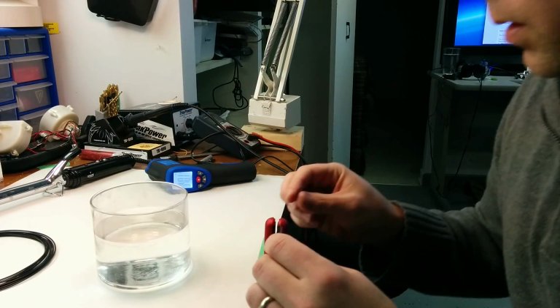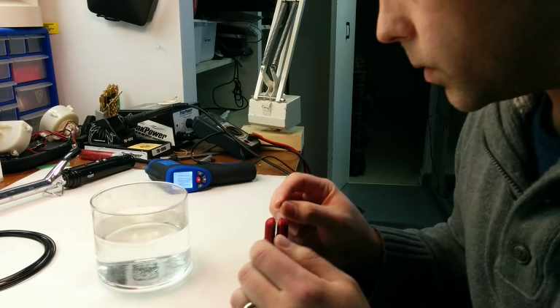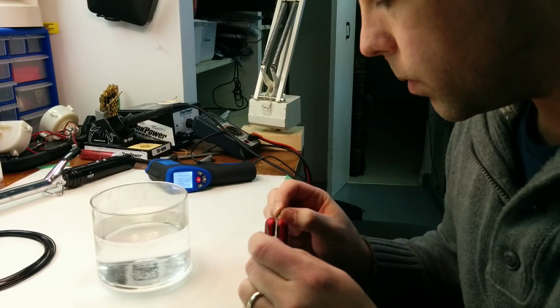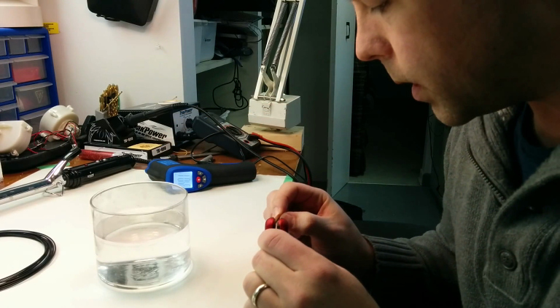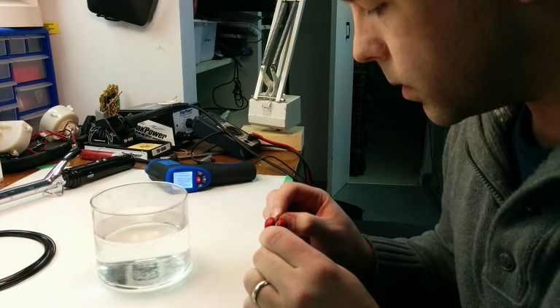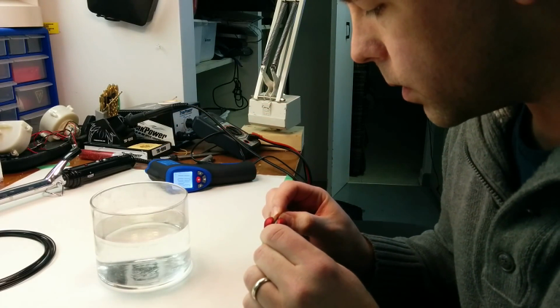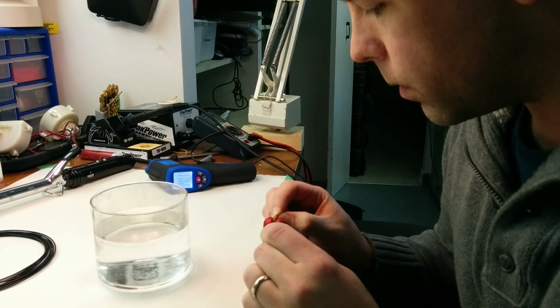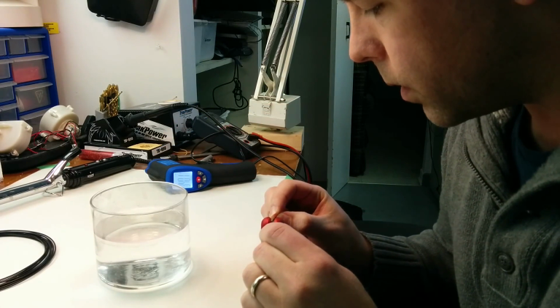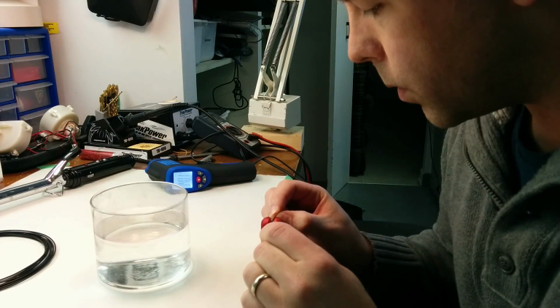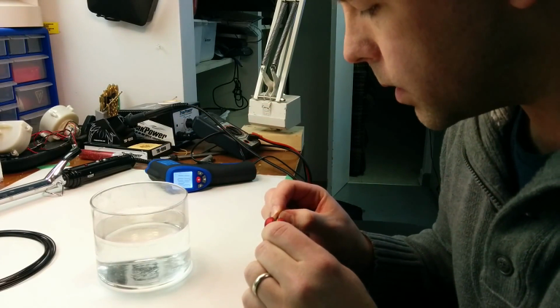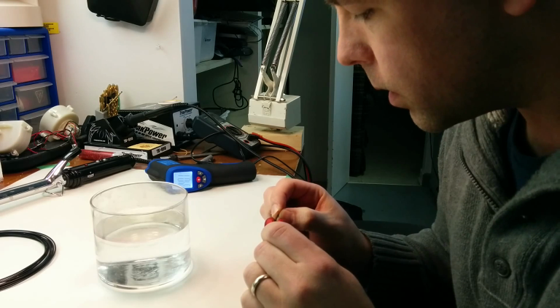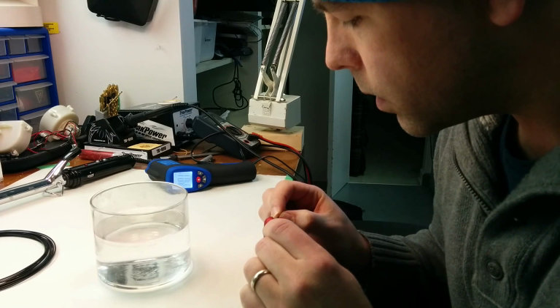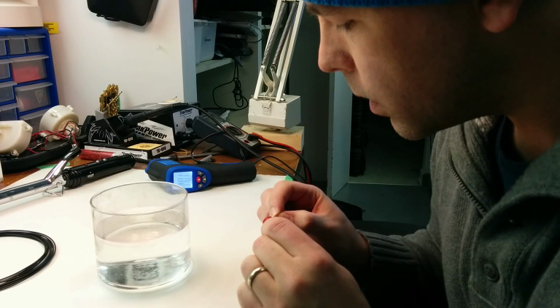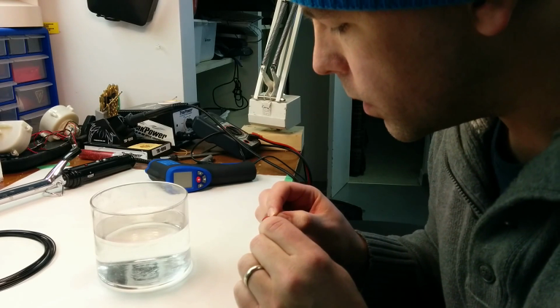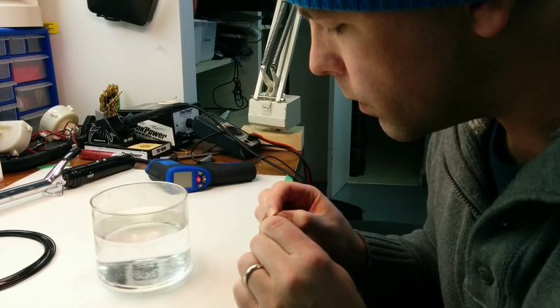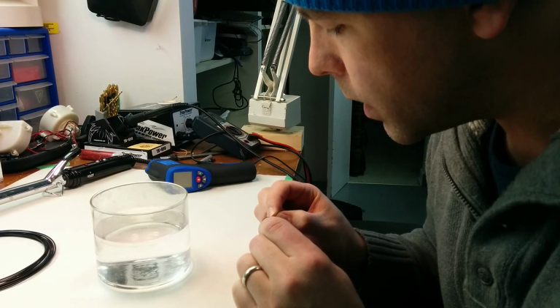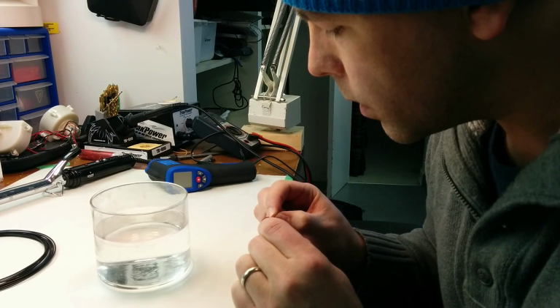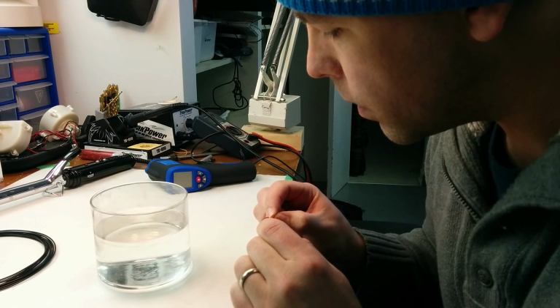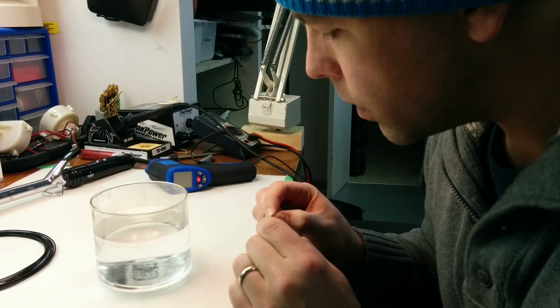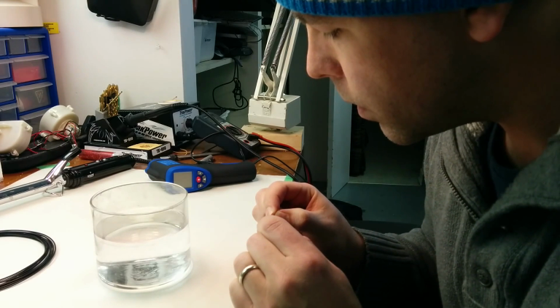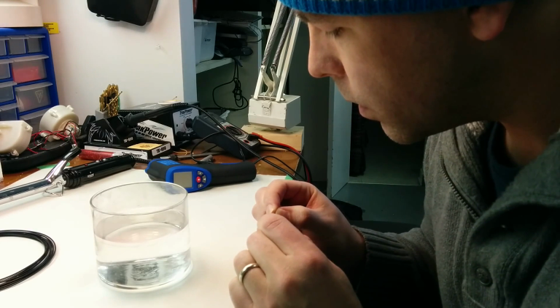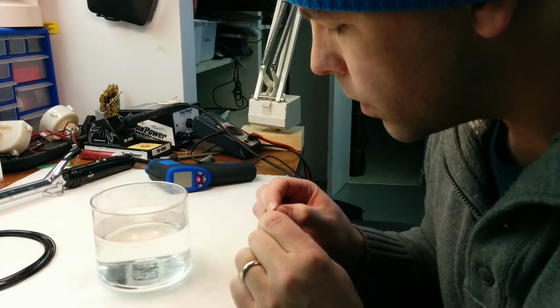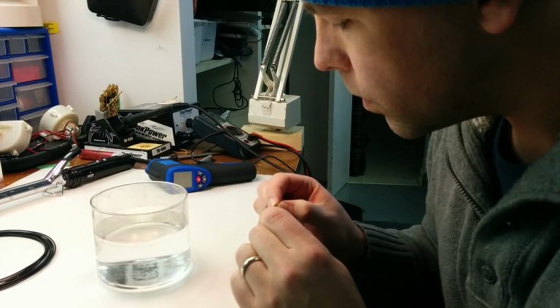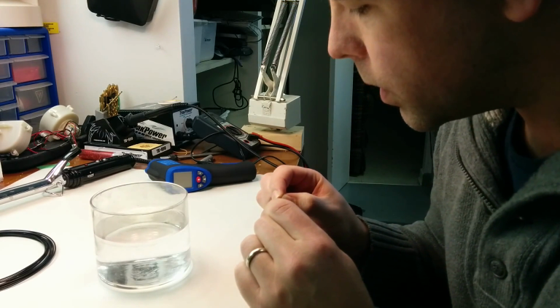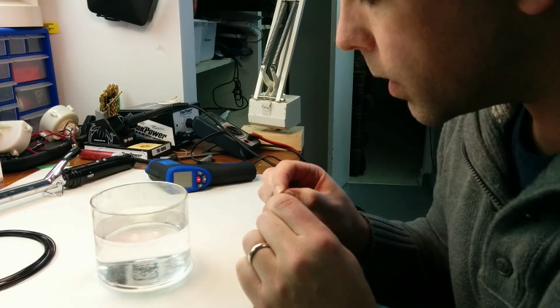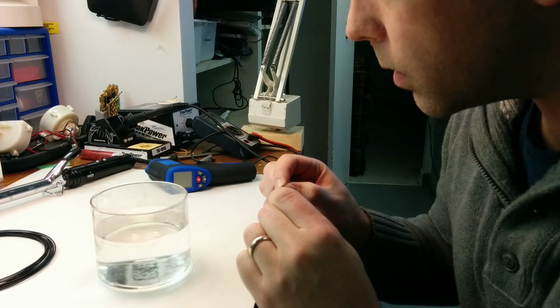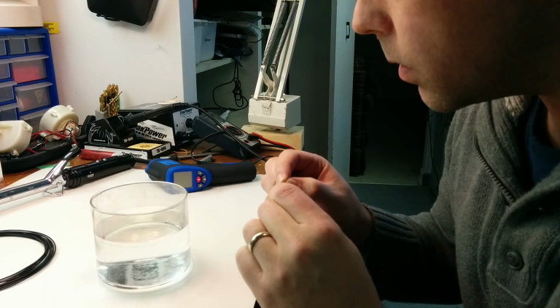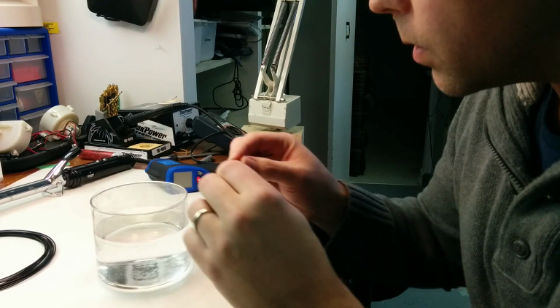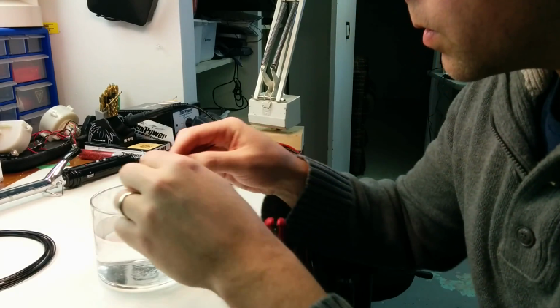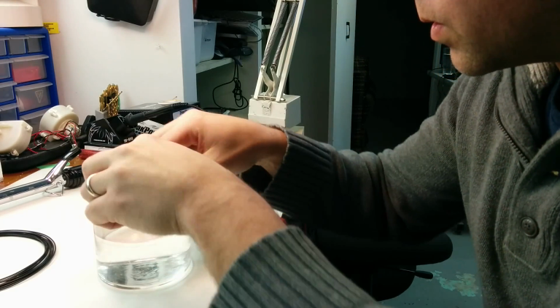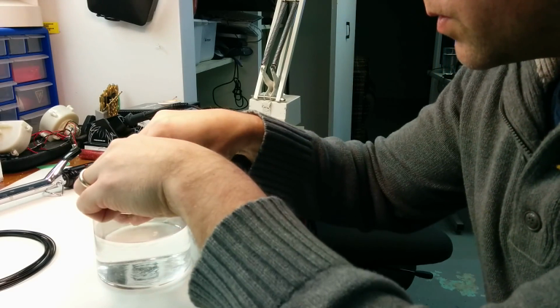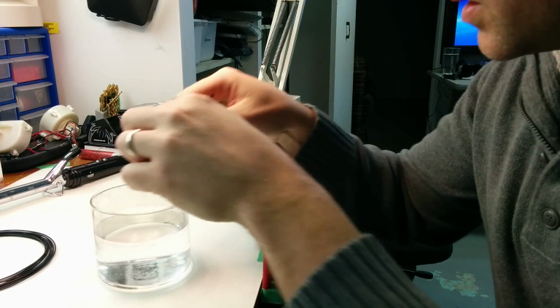Use this to melt the ends of the plastic, and then shove it together. Wait a second. Cool it off in the water.